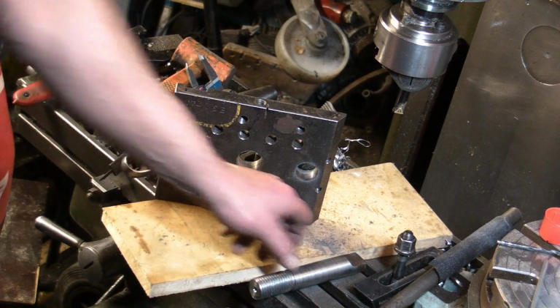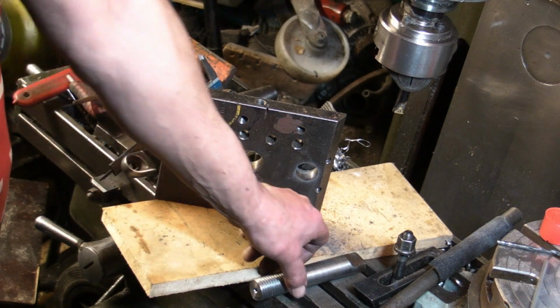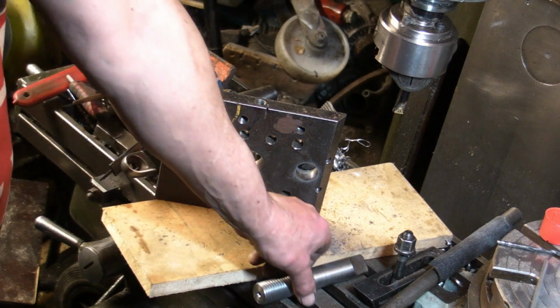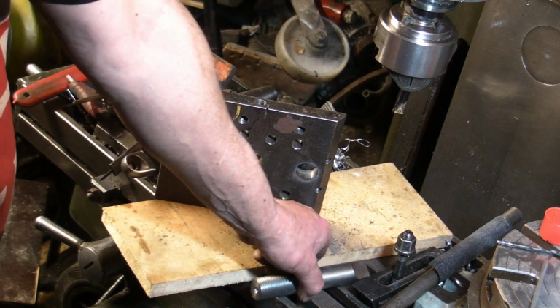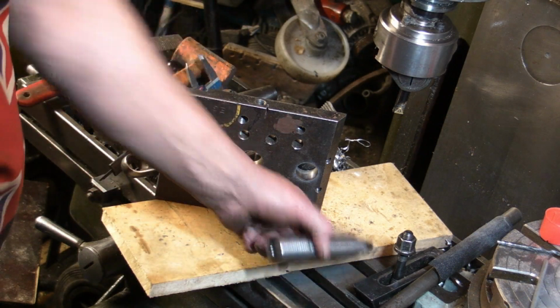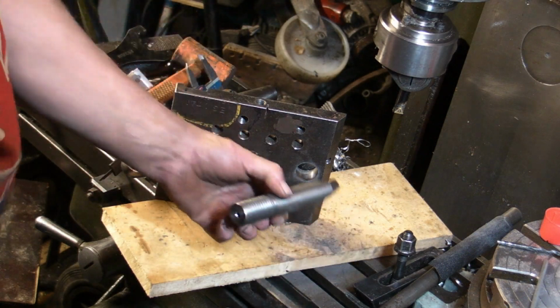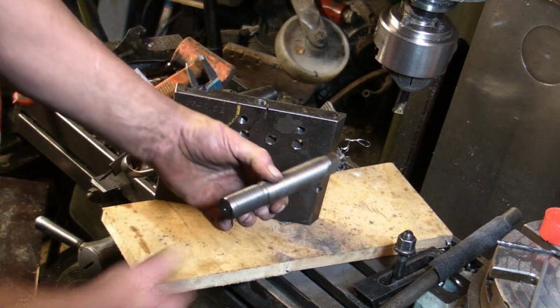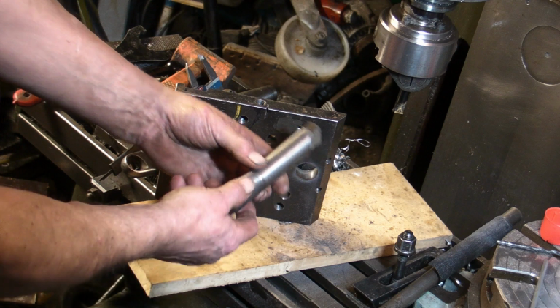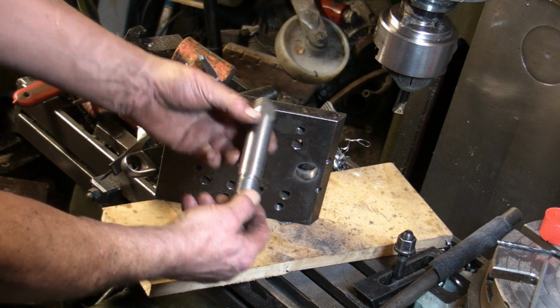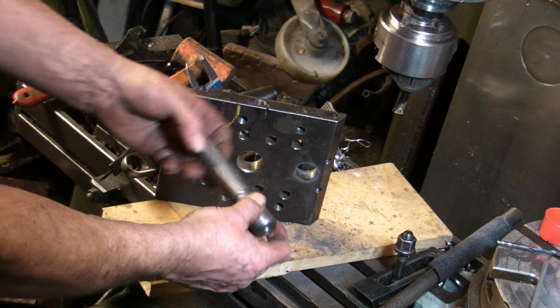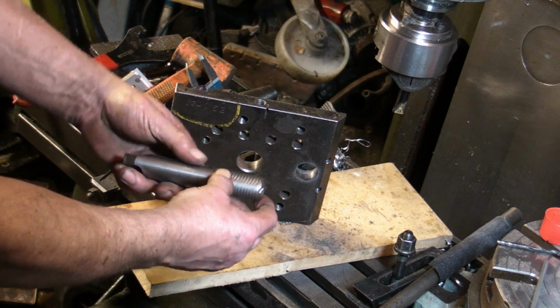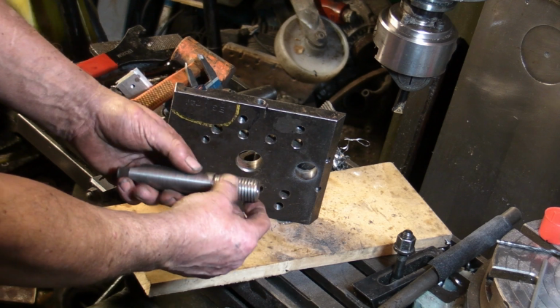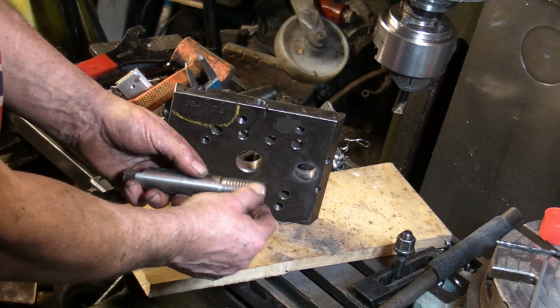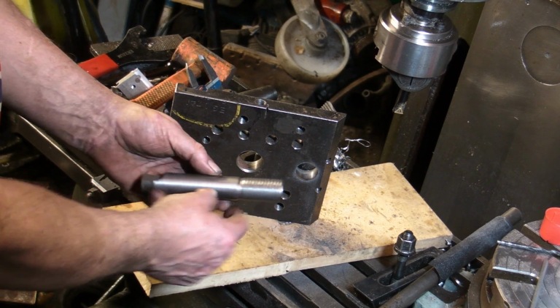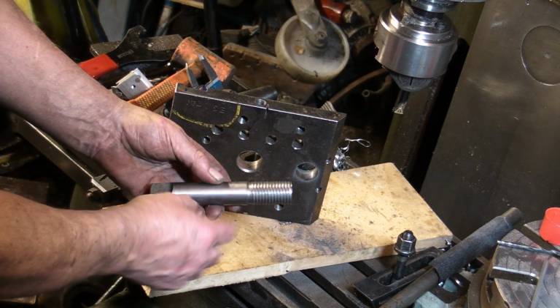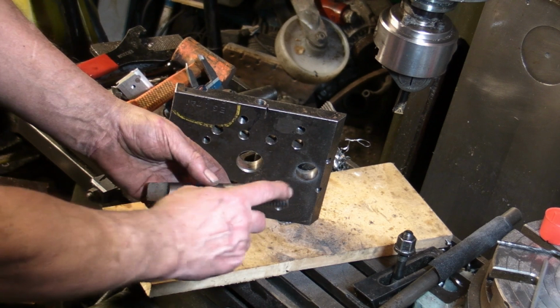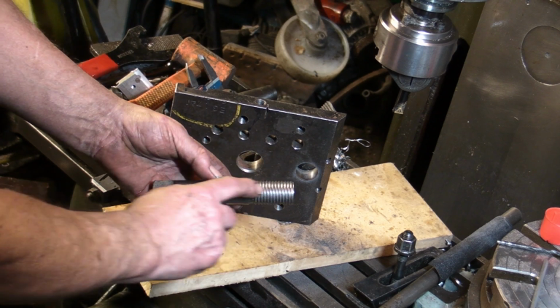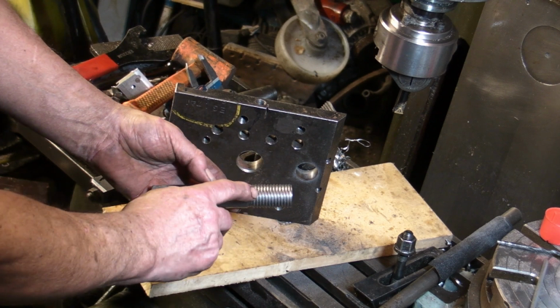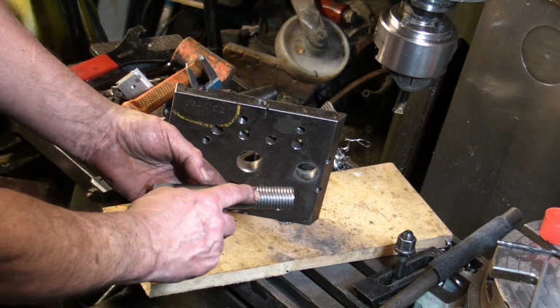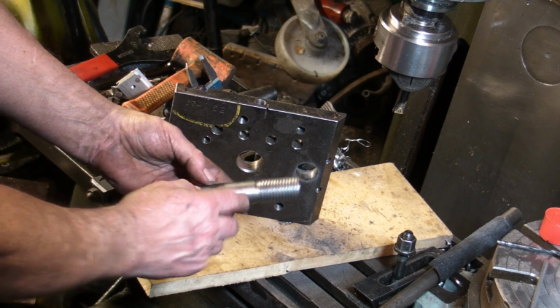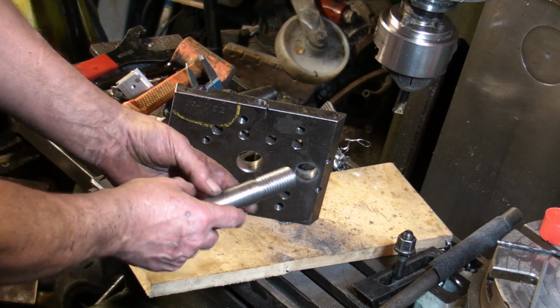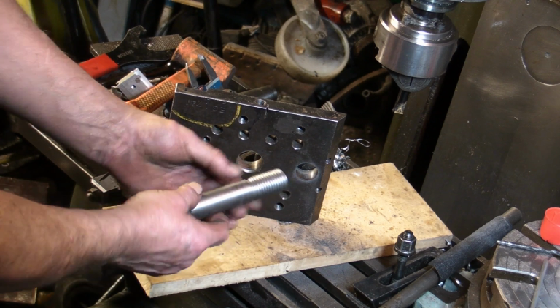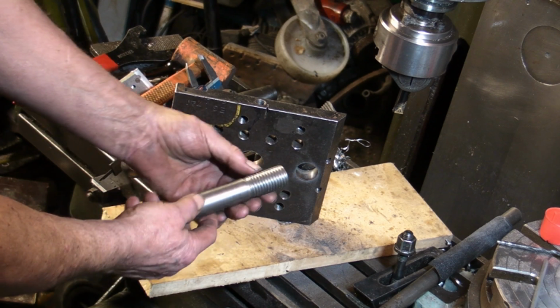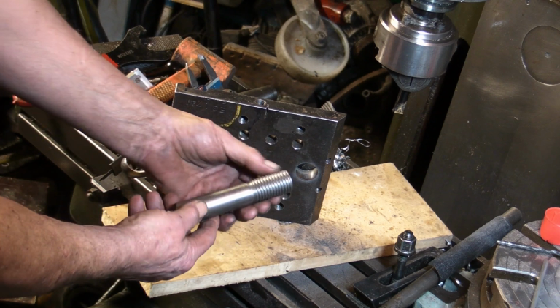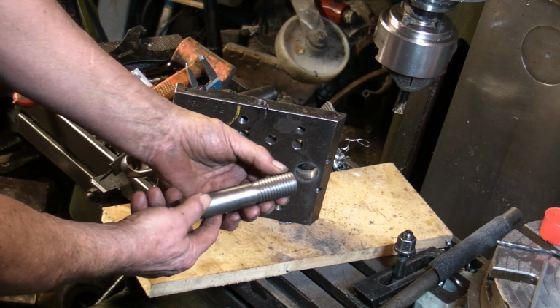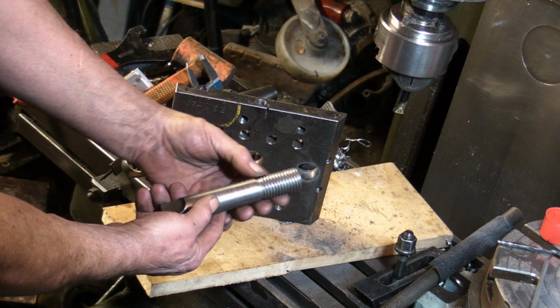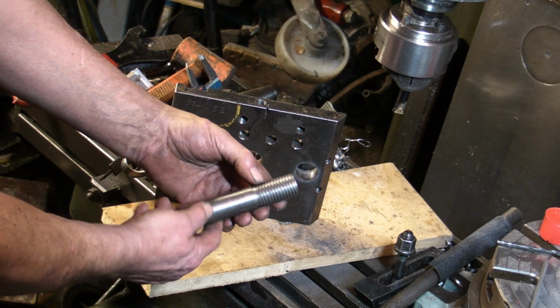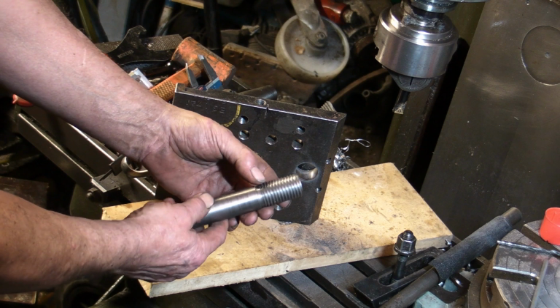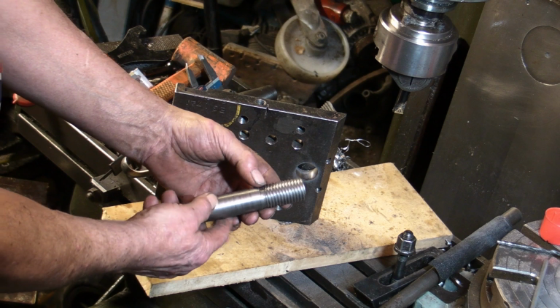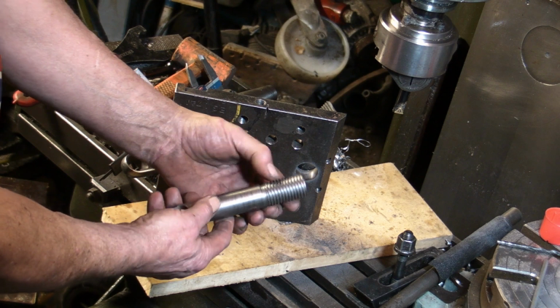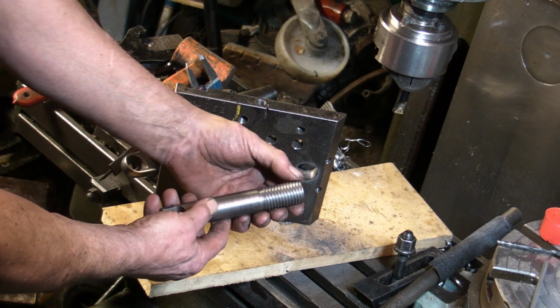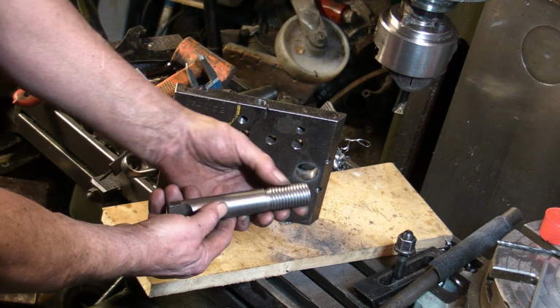Right guys, I've got the stud with the 1-inch Whitworth thread on, that will now thread into the swivel base plate.